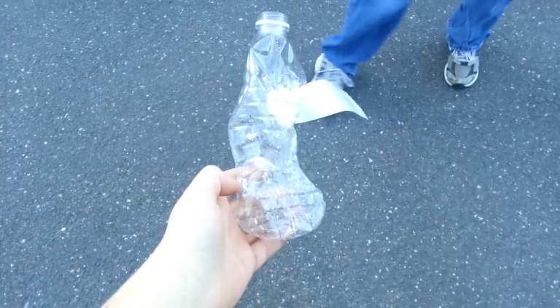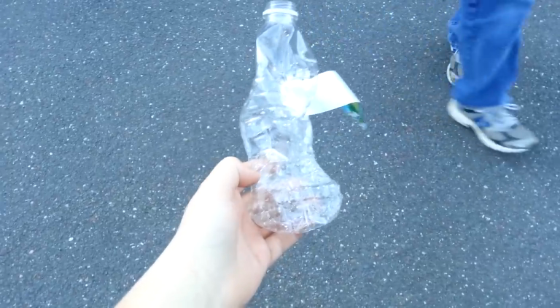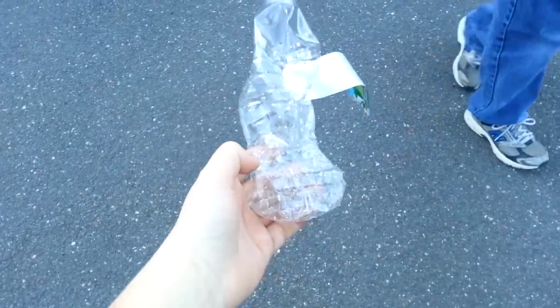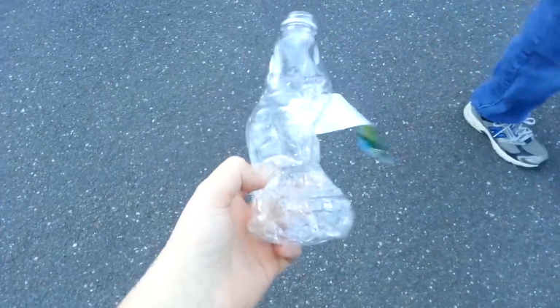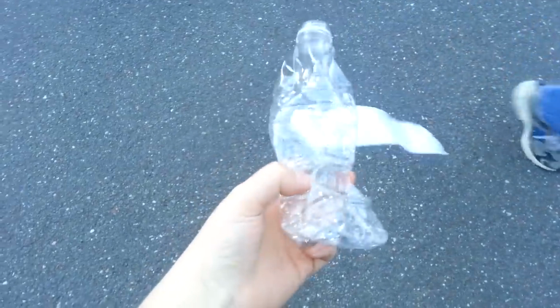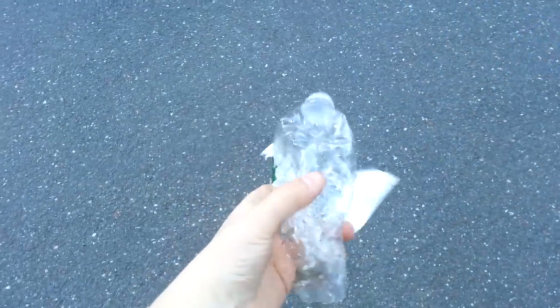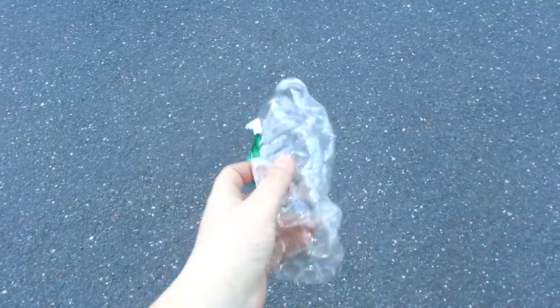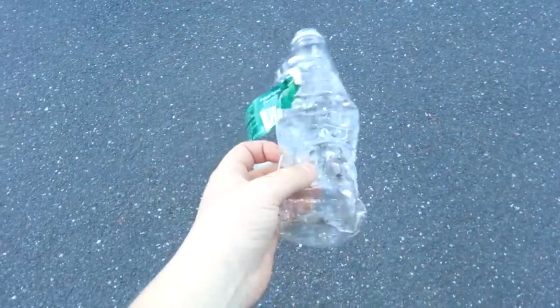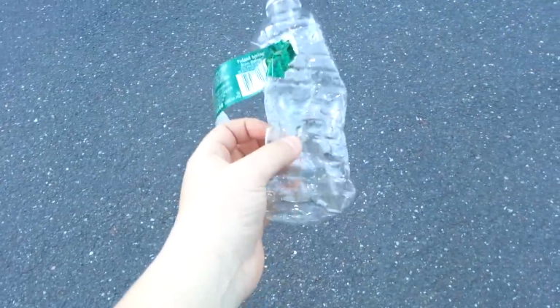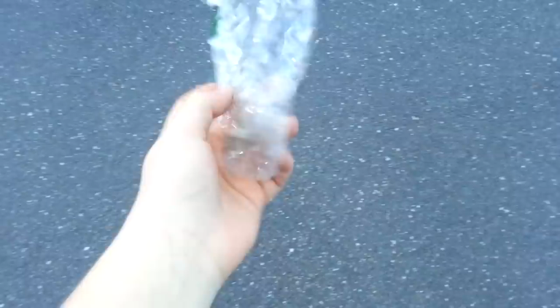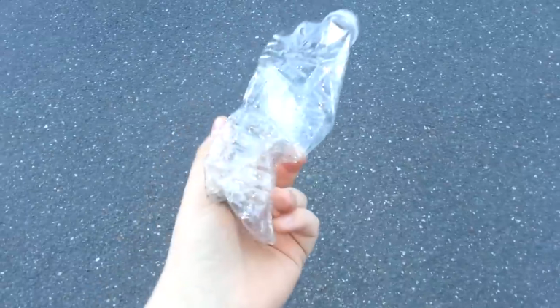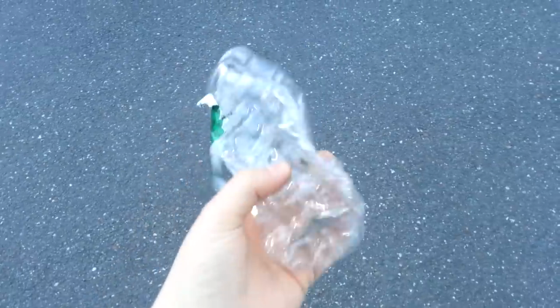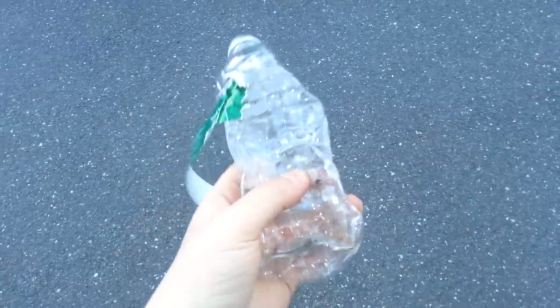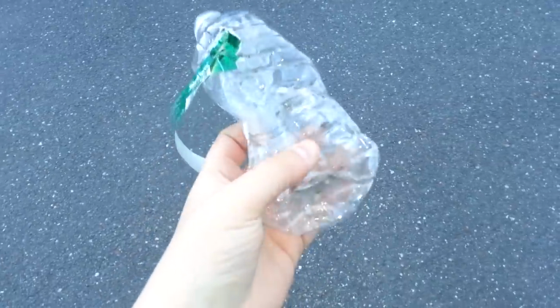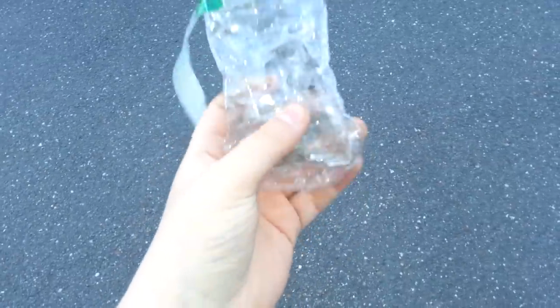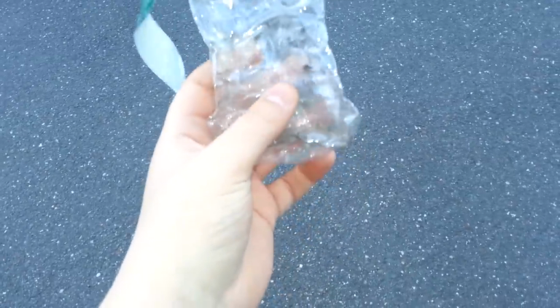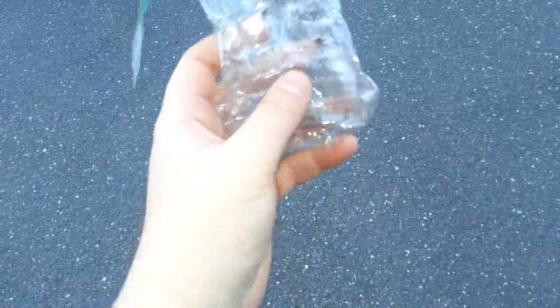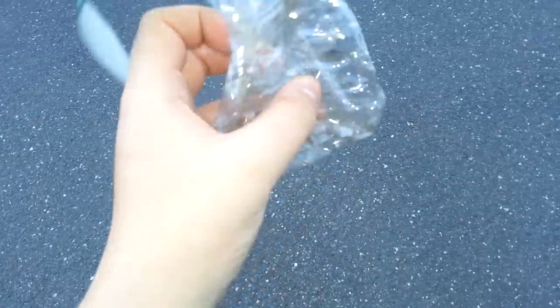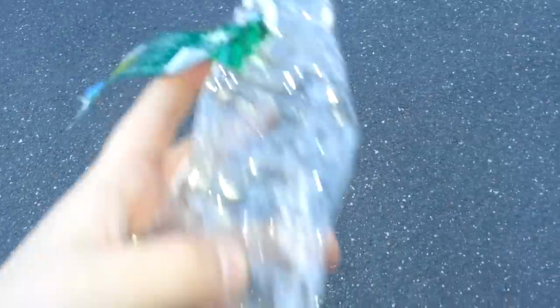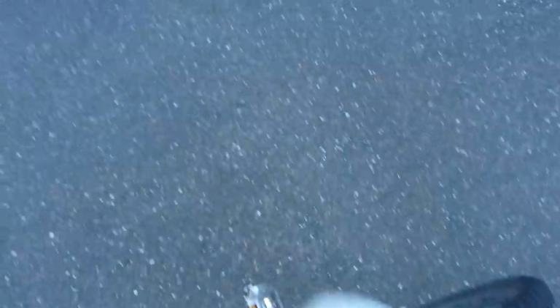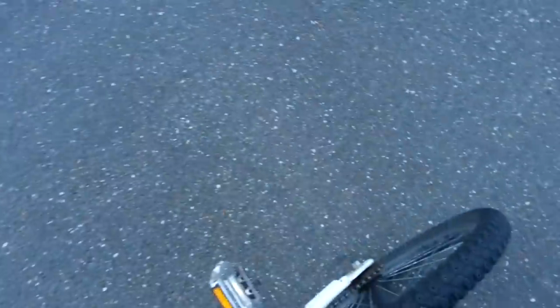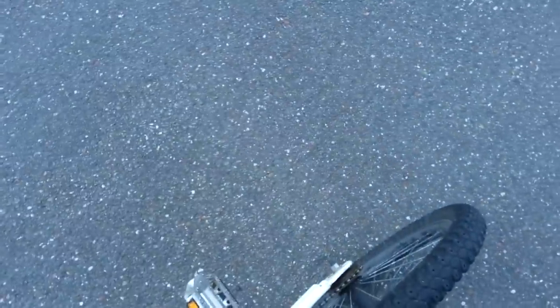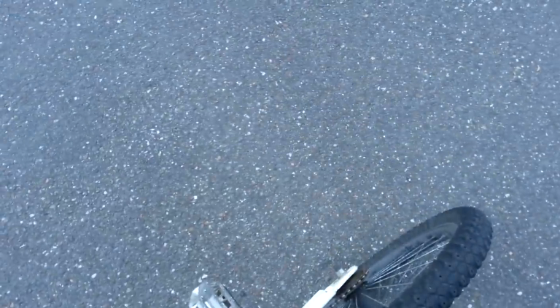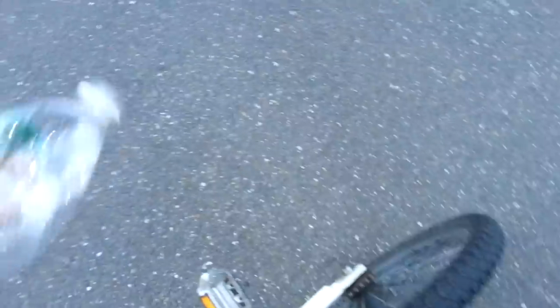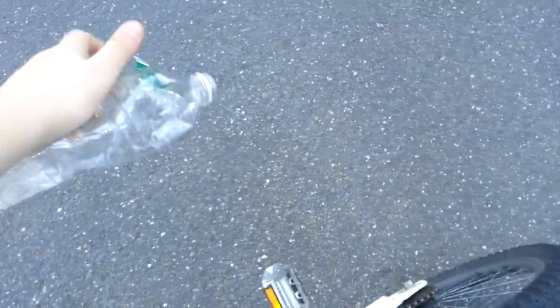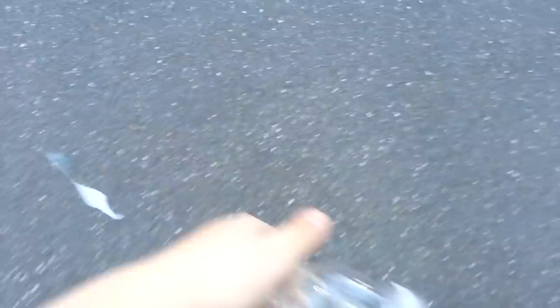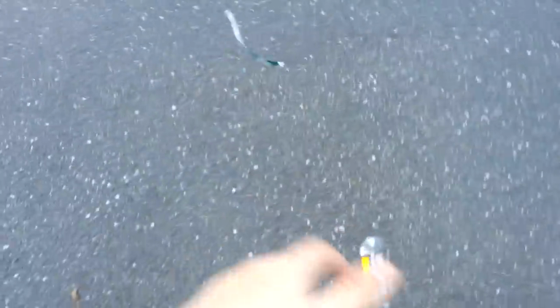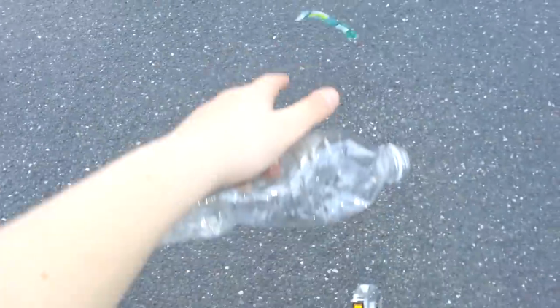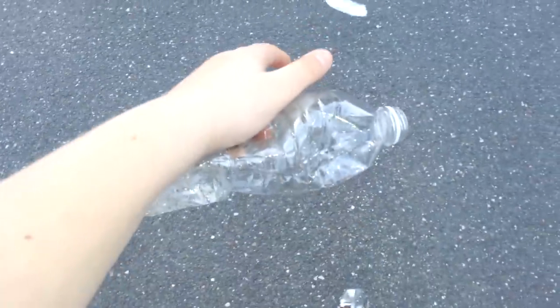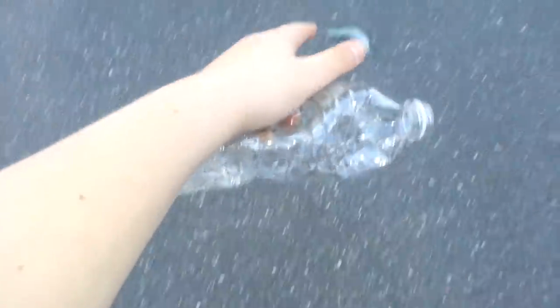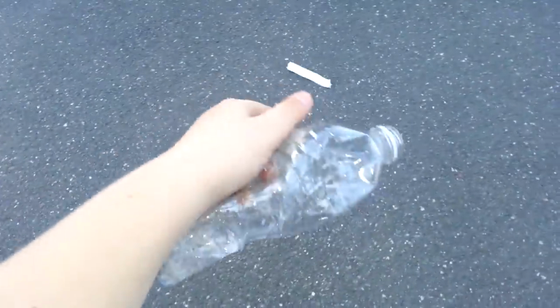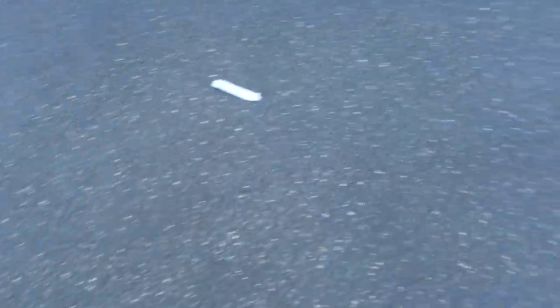So what you got to do is get a water bottle and crumple it up really, really good like this. If you want, remove the label — don't litter, I just put that there, I'll pick it up.